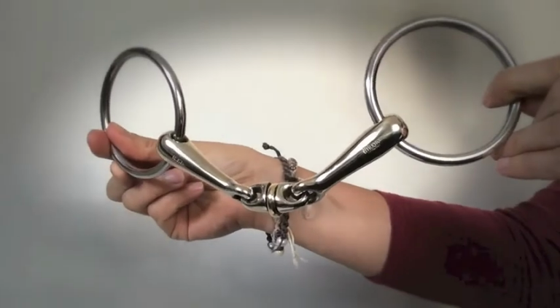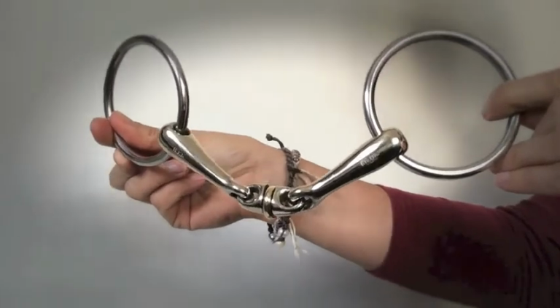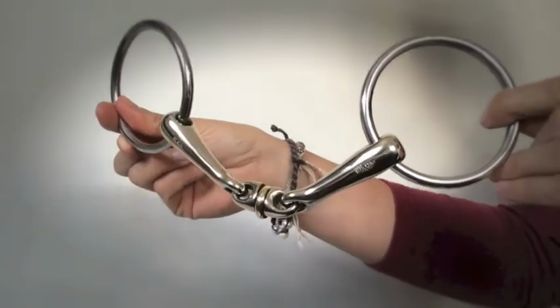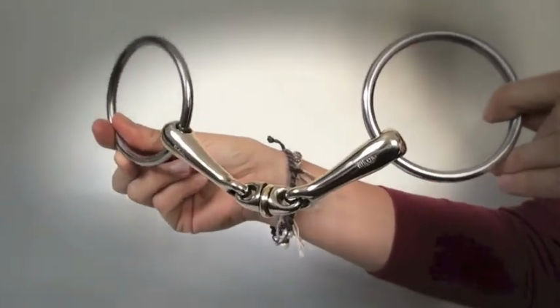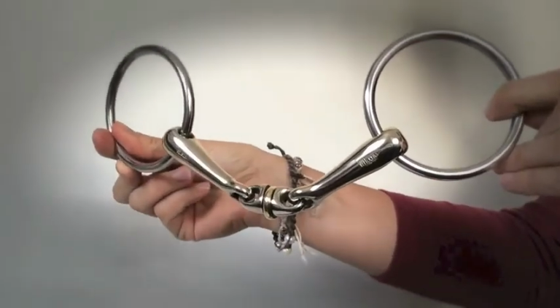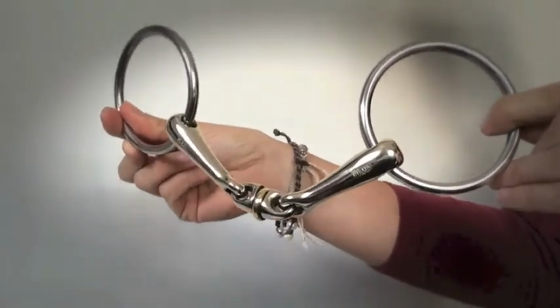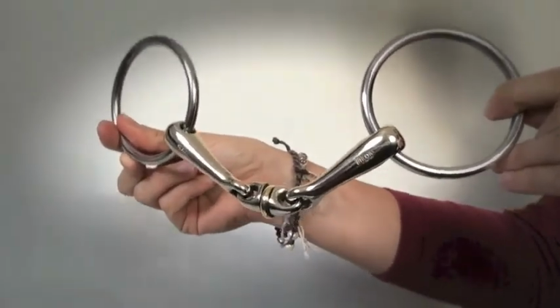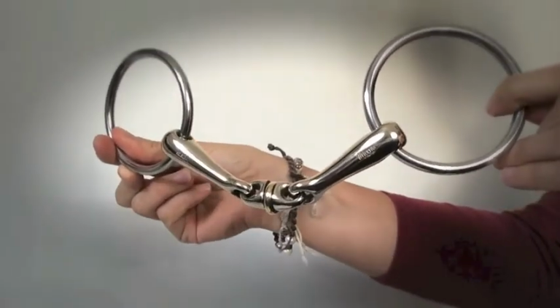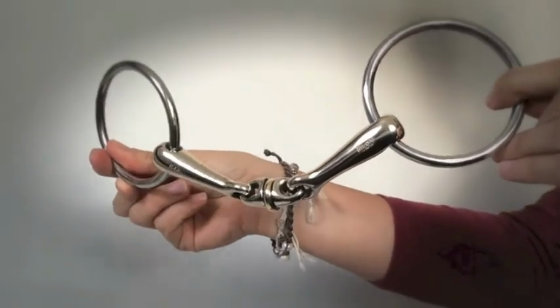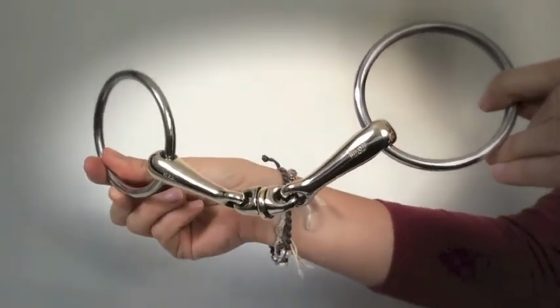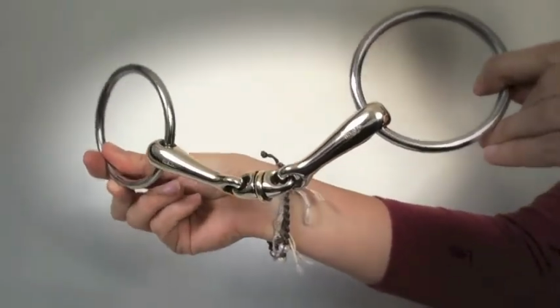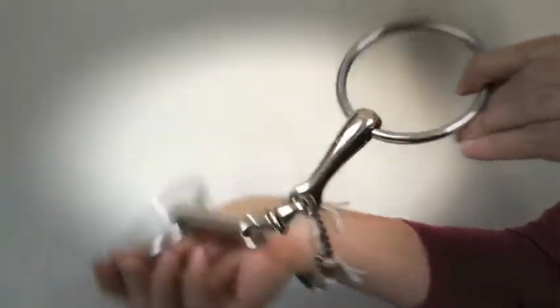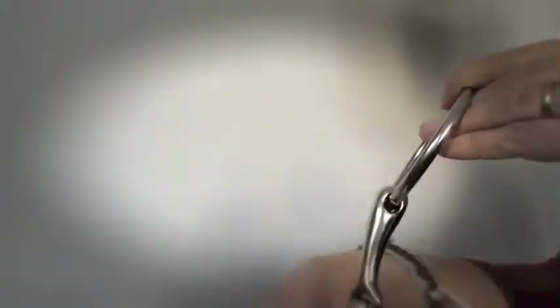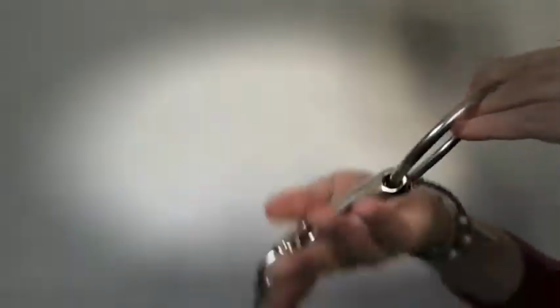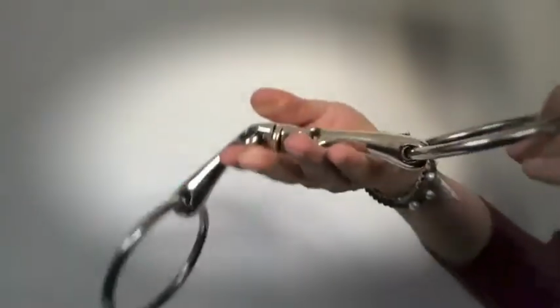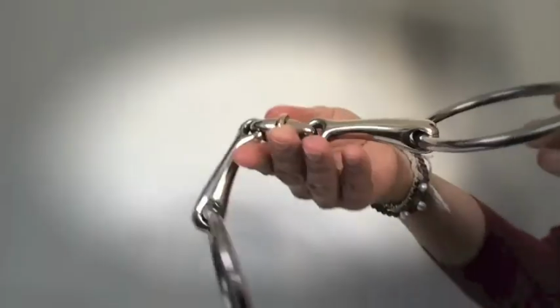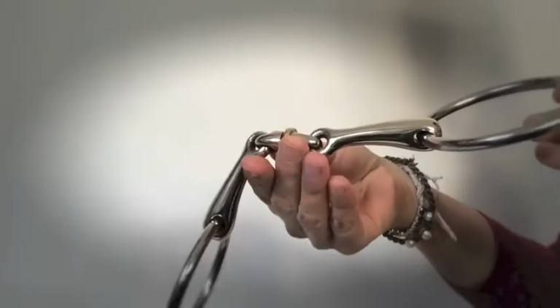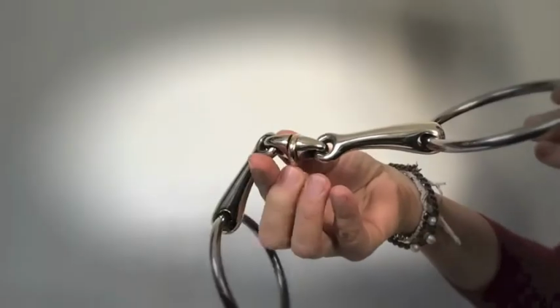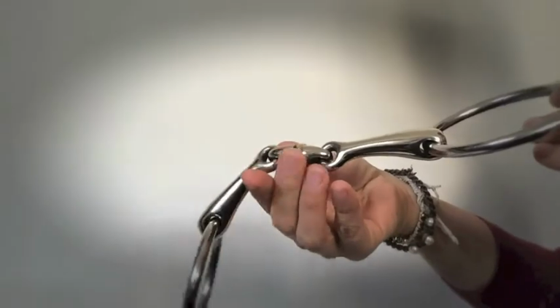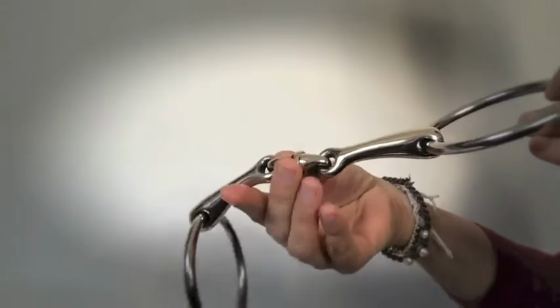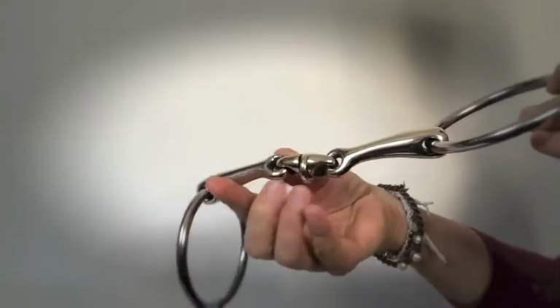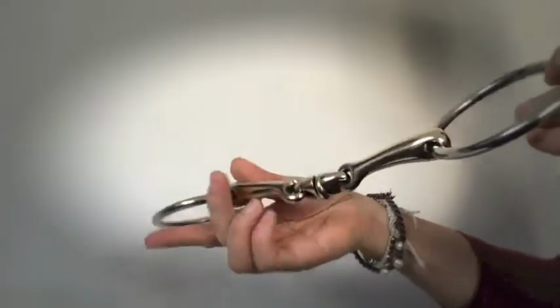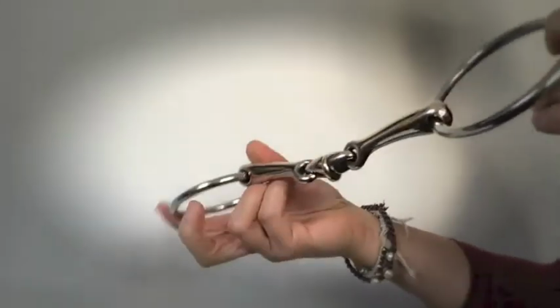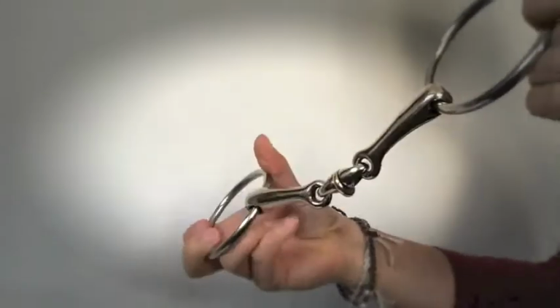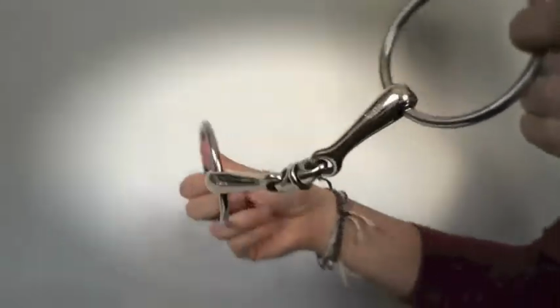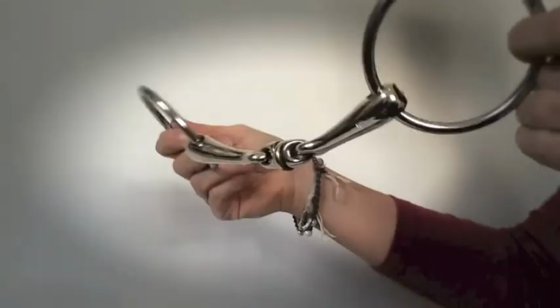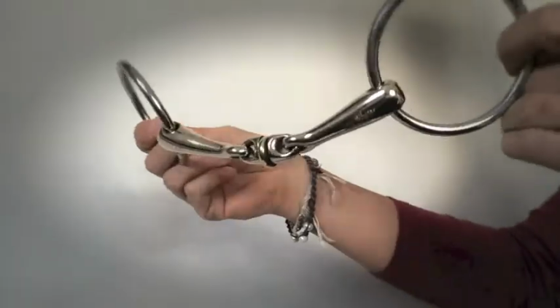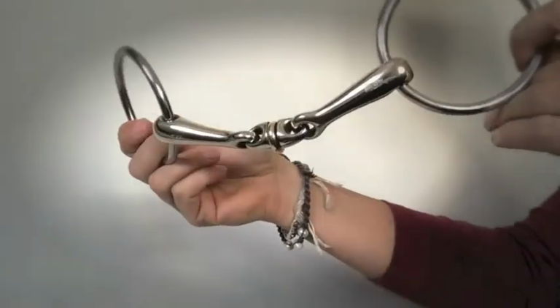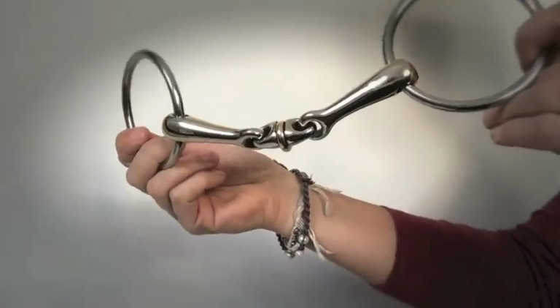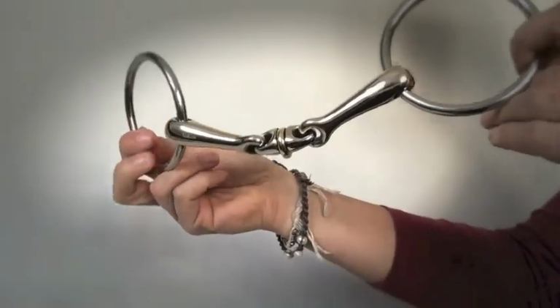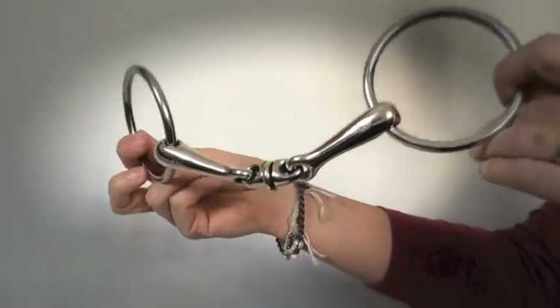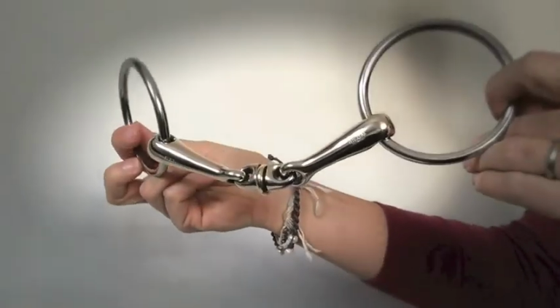So that's the Springer WH Ultra — a dressage legal bit with a roller in the centre that can be useful for horses with a fiddly or fussy tongue, or if you'd like to encourage a more soft, relaxed contact.